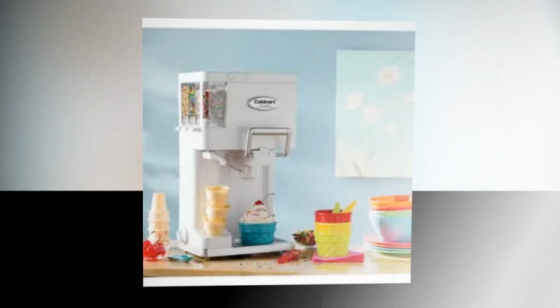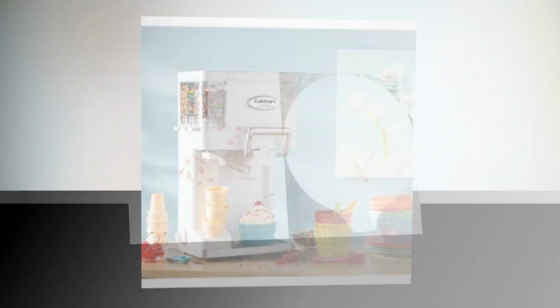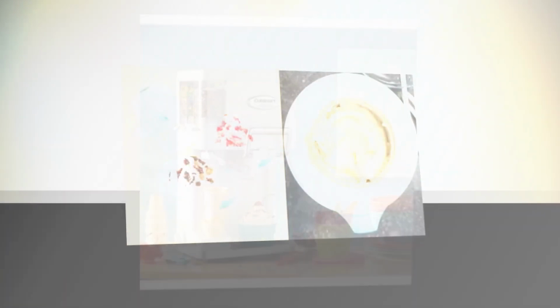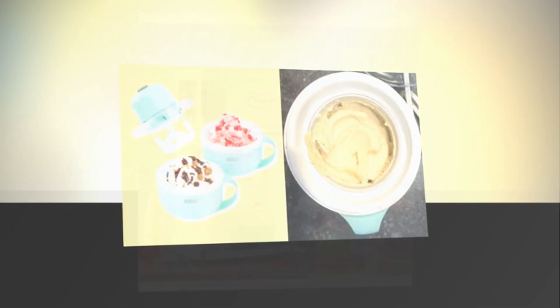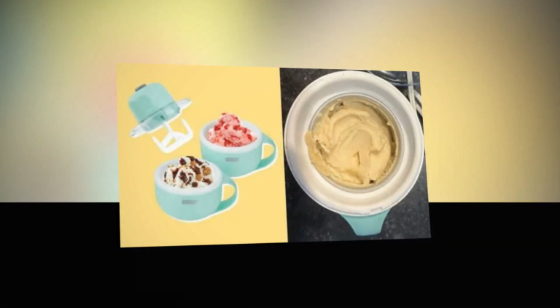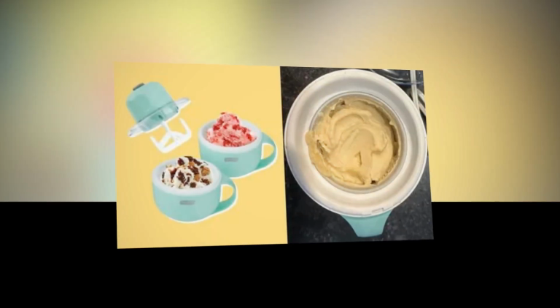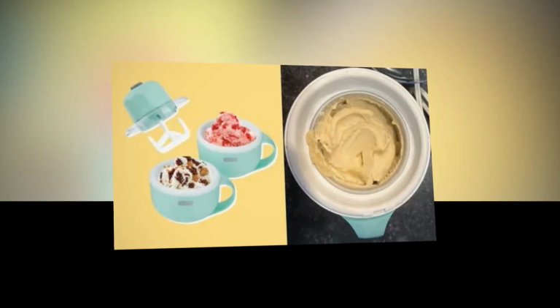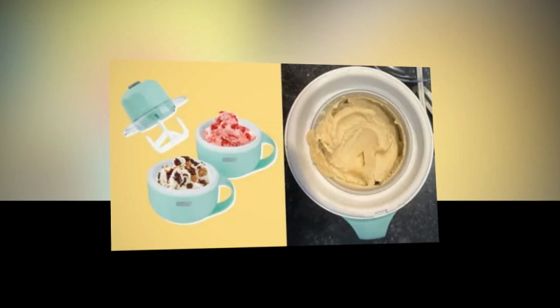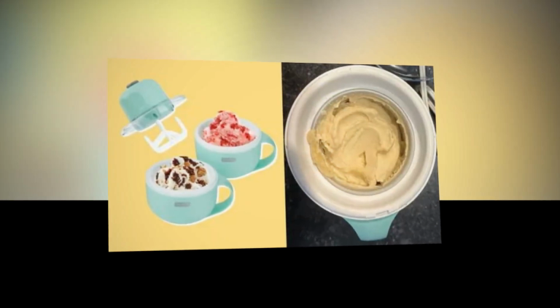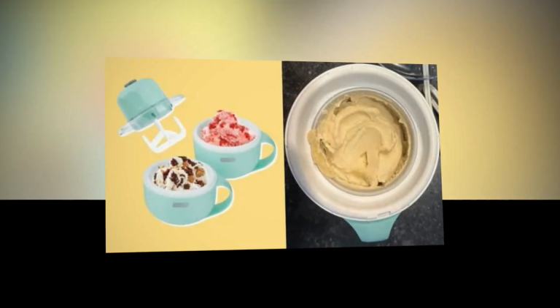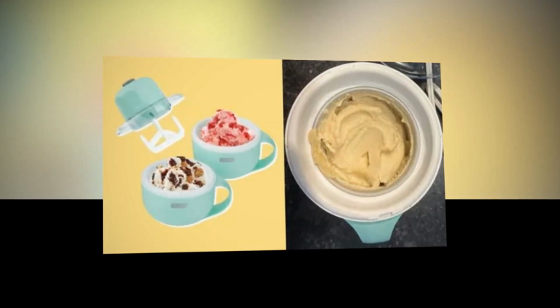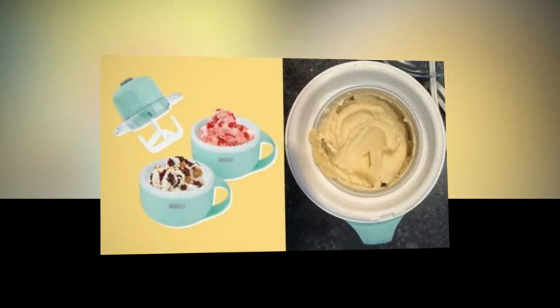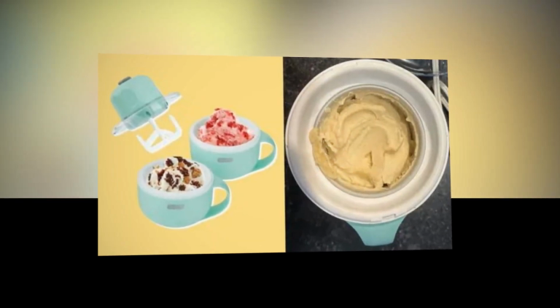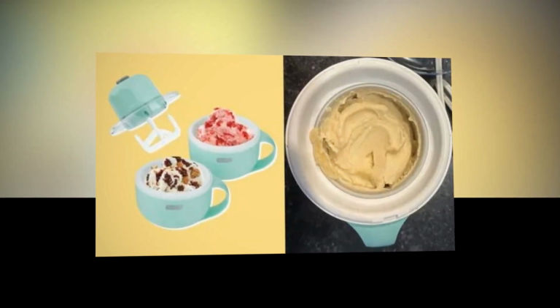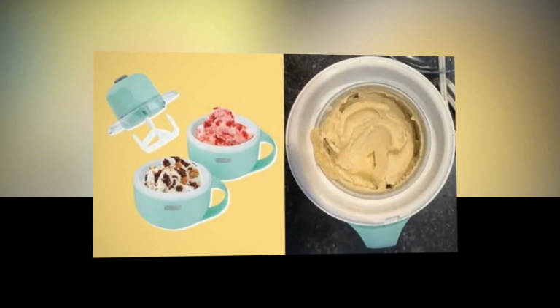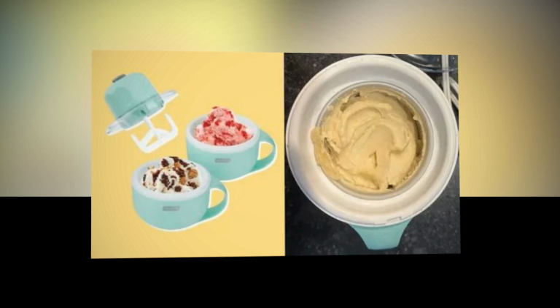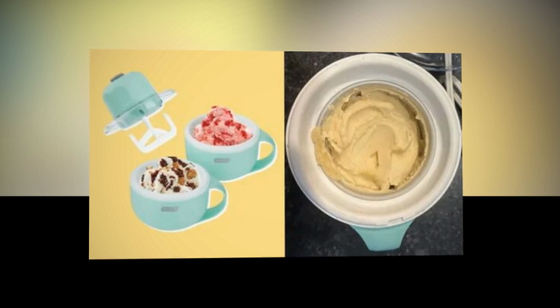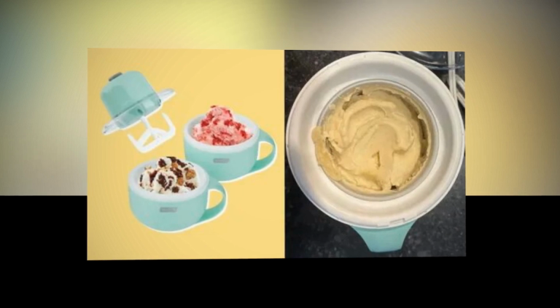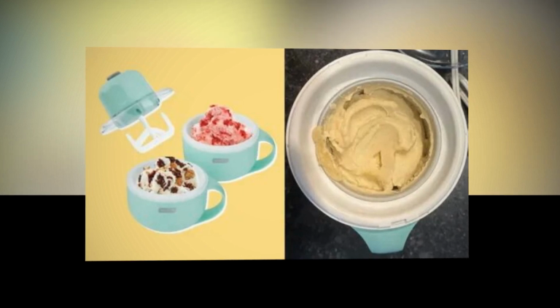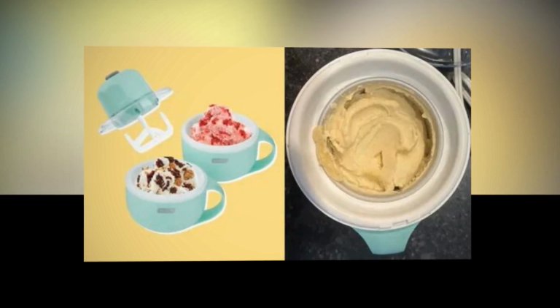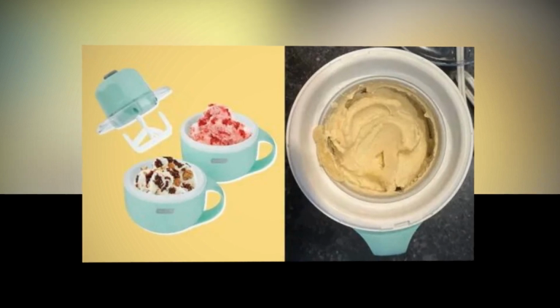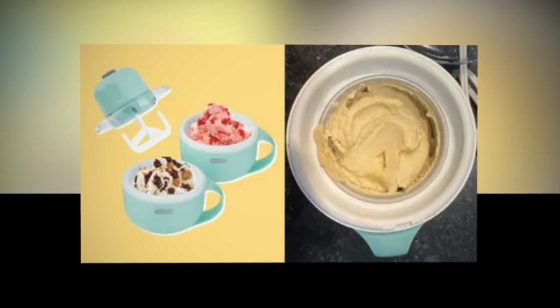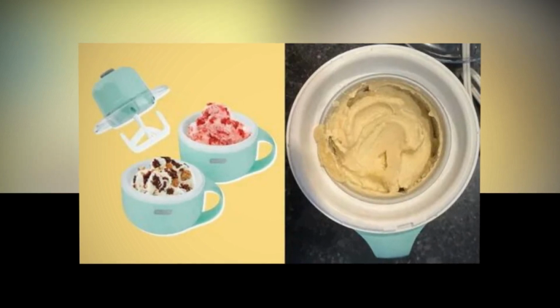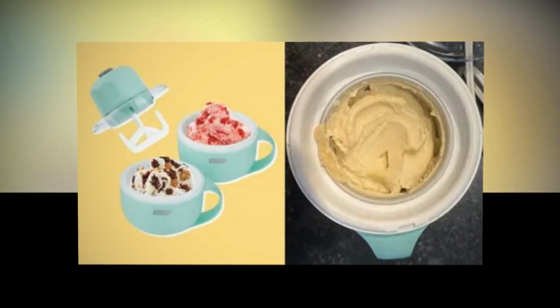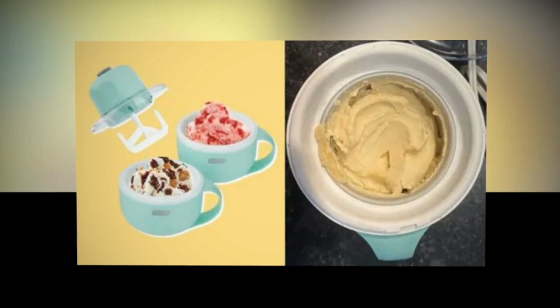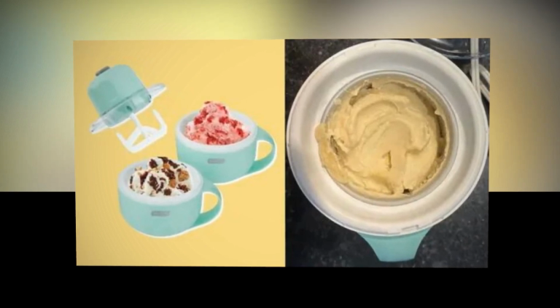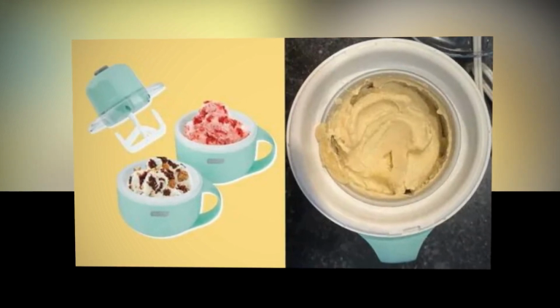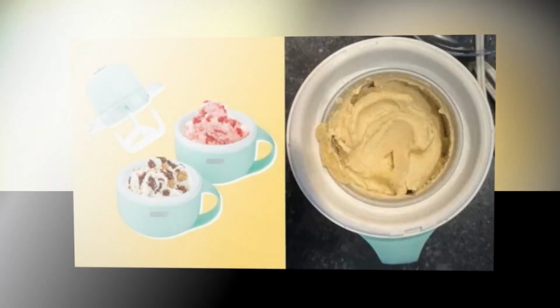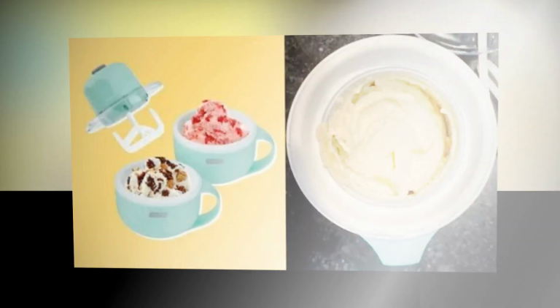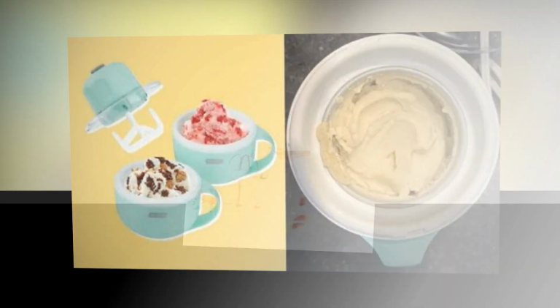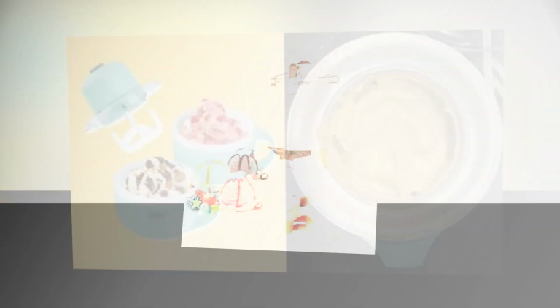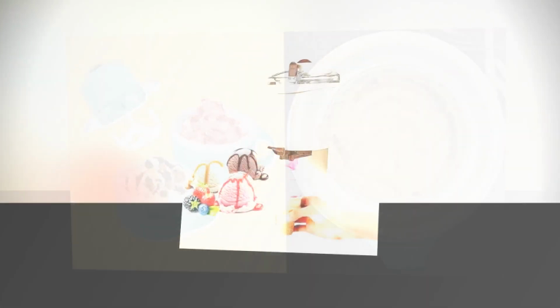Using the integrated ingredient shoot, combine your preferred toppings to create a distinctive handmade ice cream experience at home.